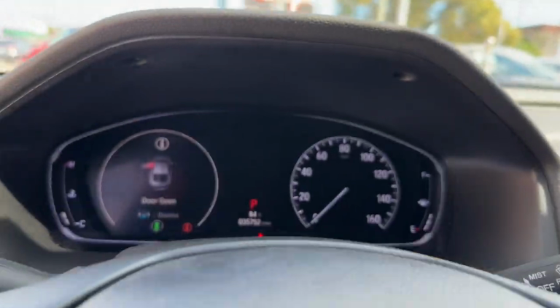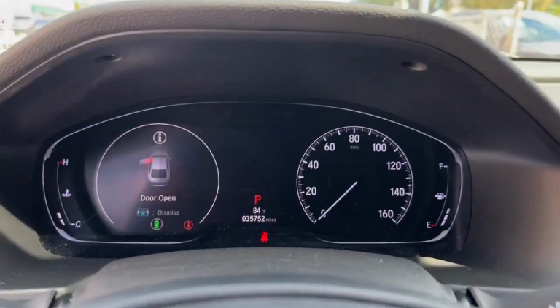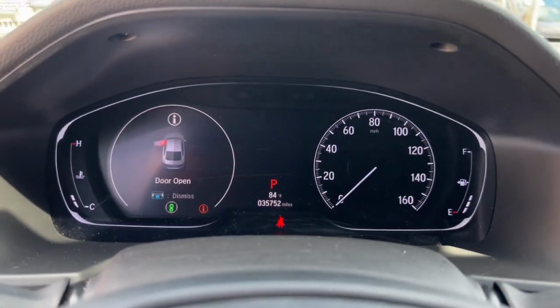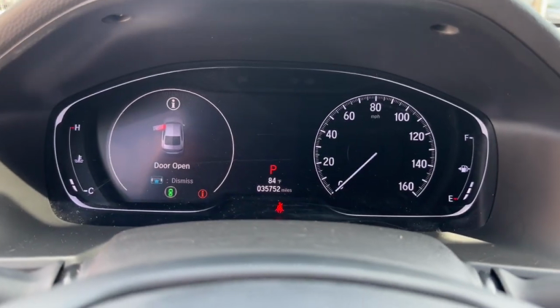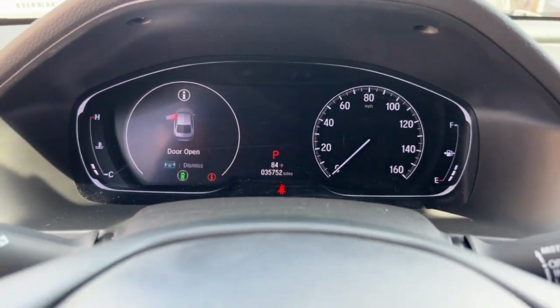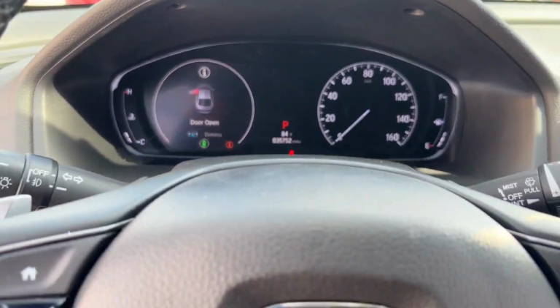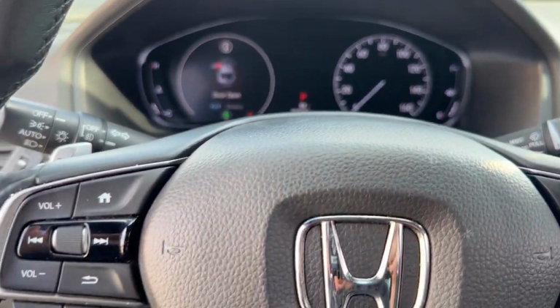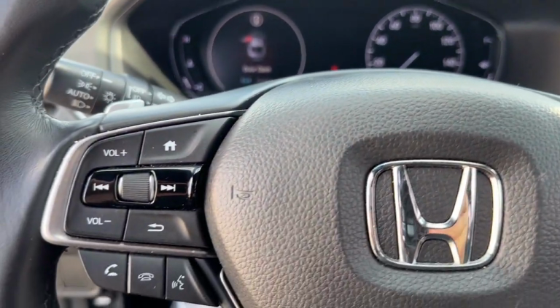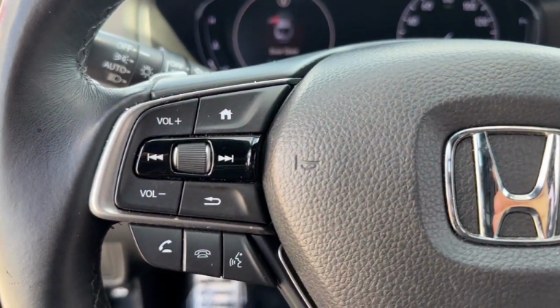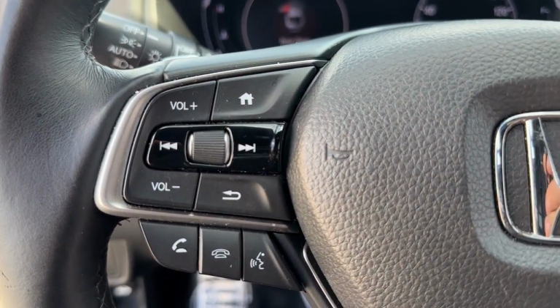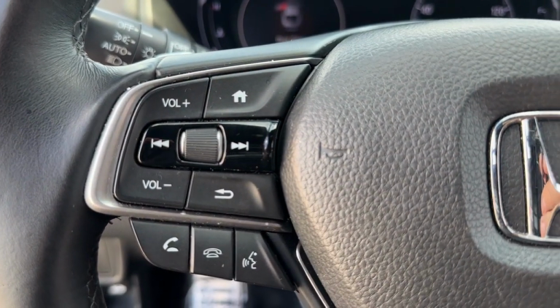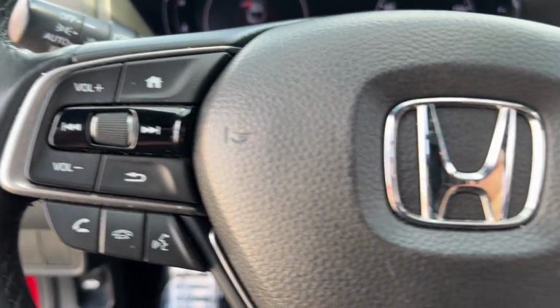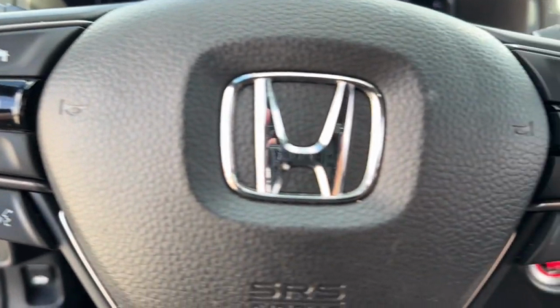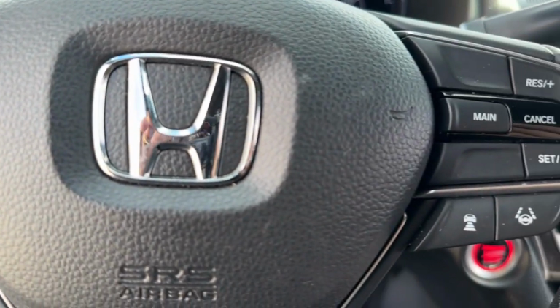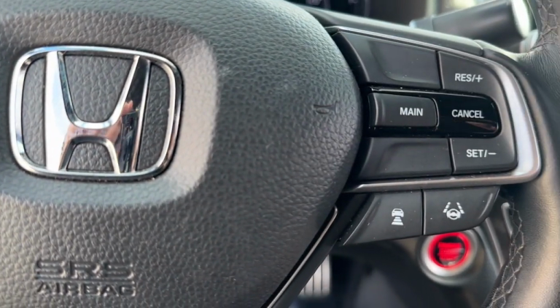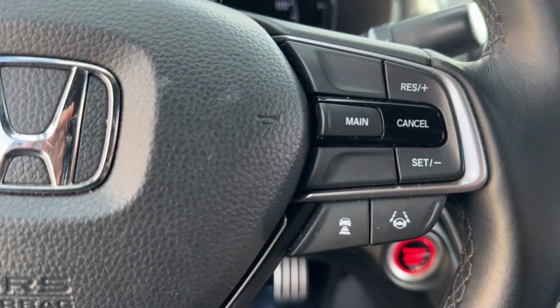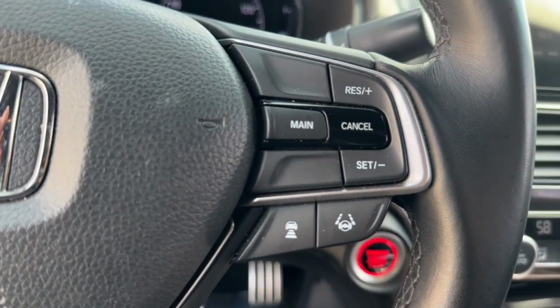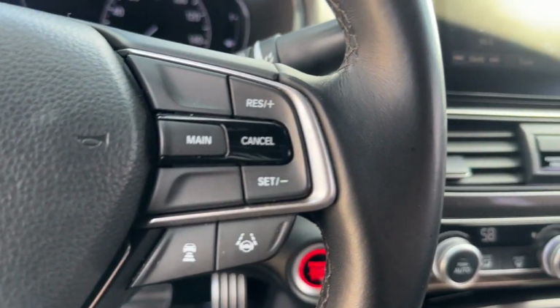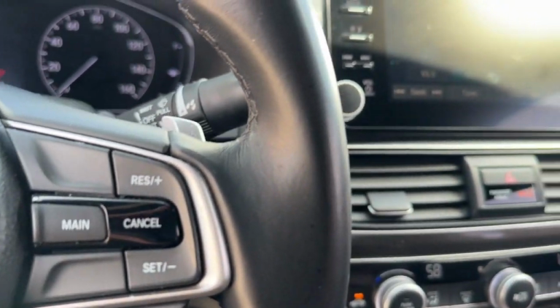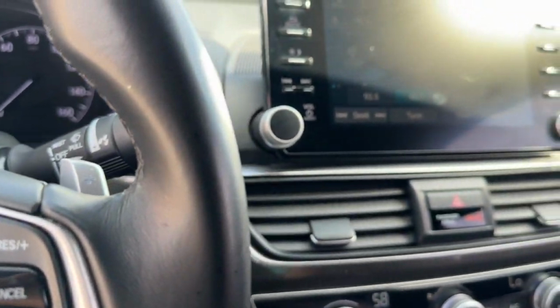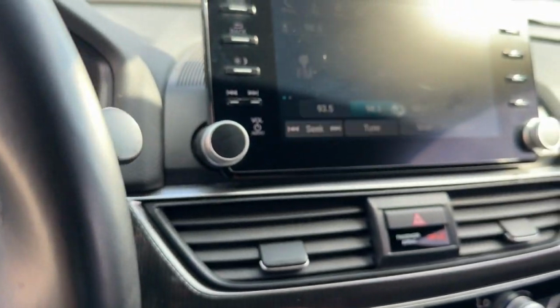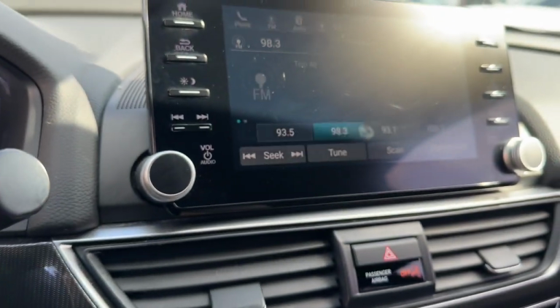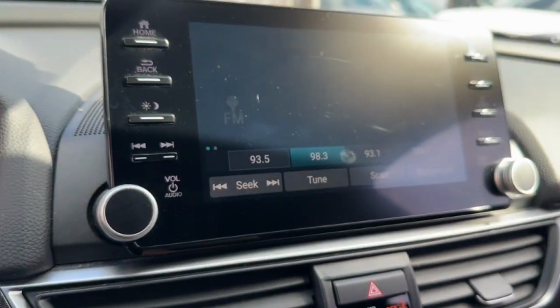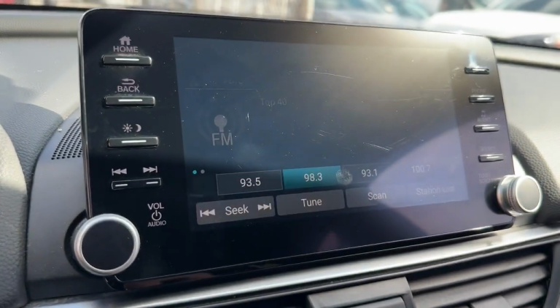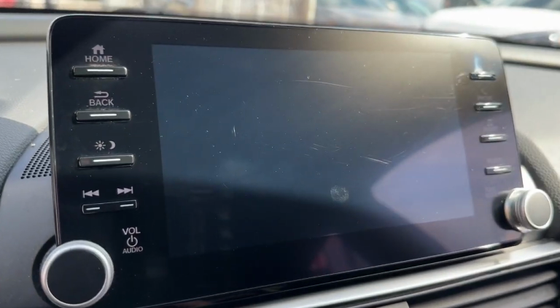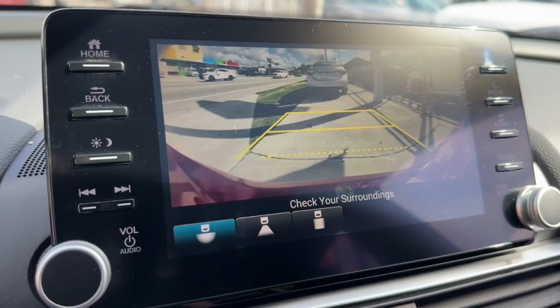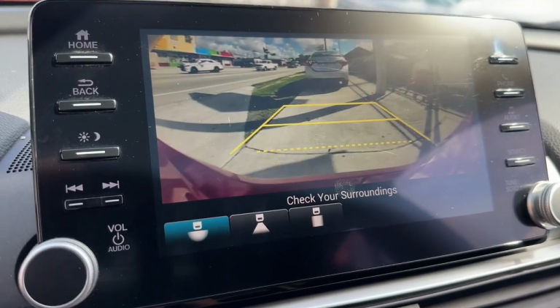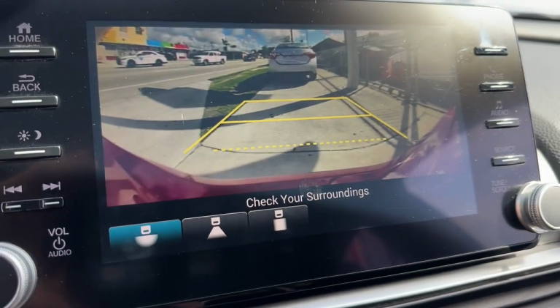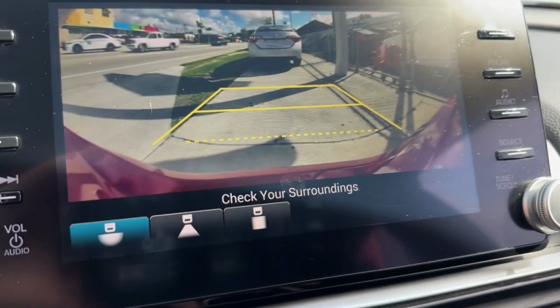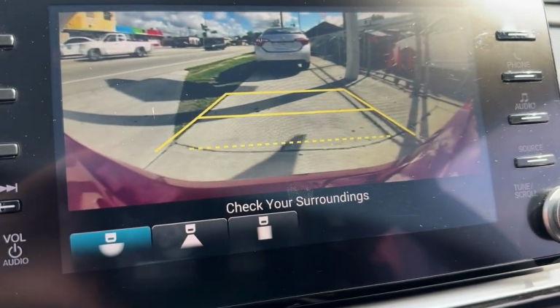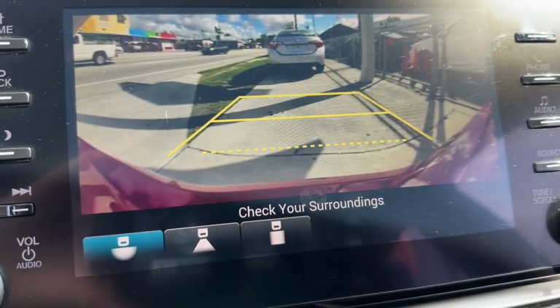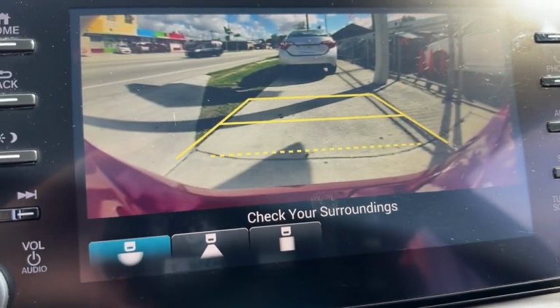Its bold, powerful performance, comfortable ride, elegance of design, and state-of-the-art technology make it the clear choice. These are just some of the great options this vehicle comes with.